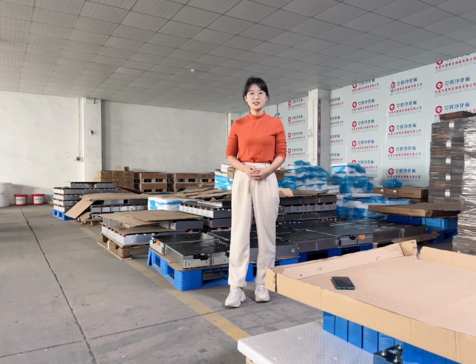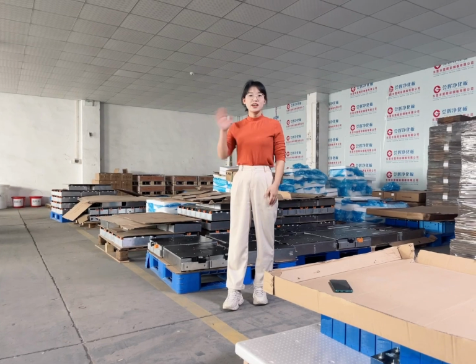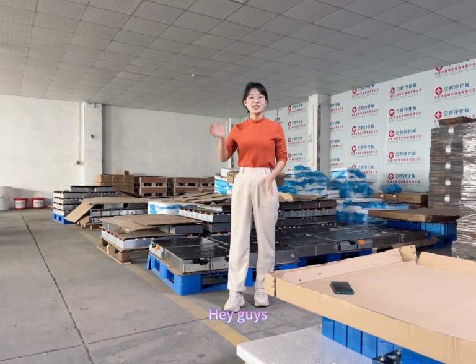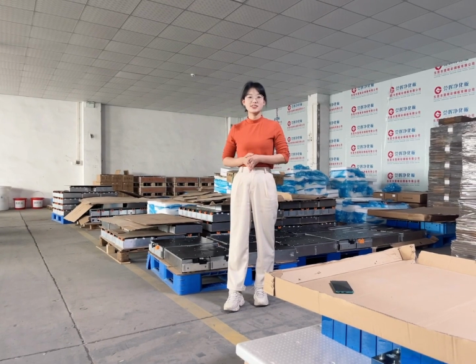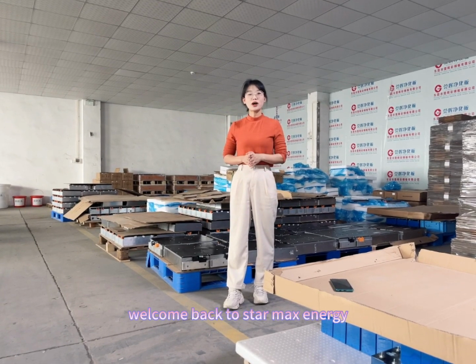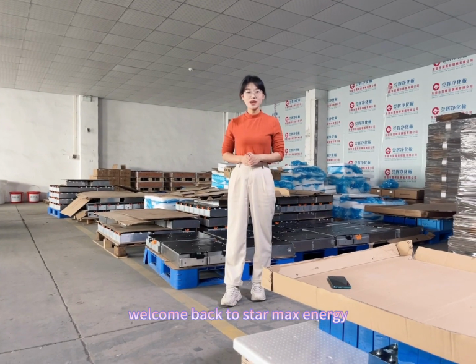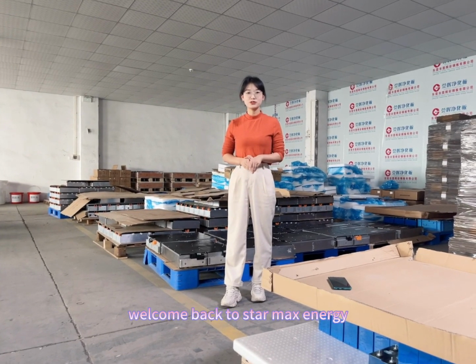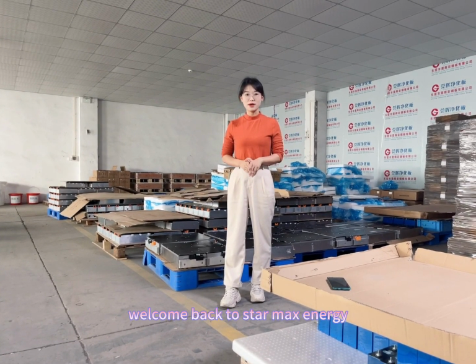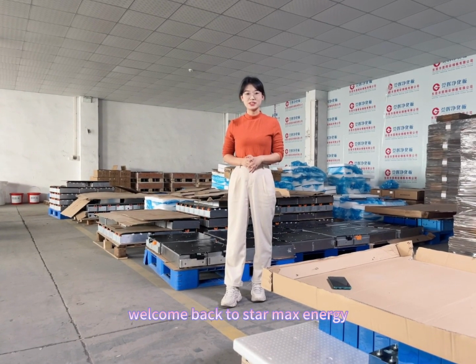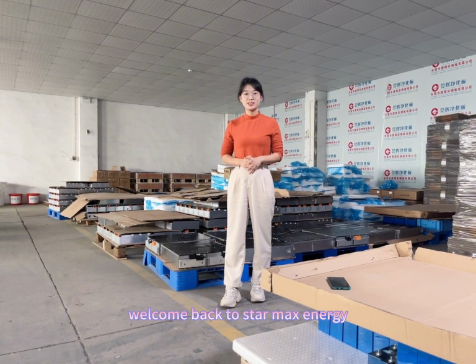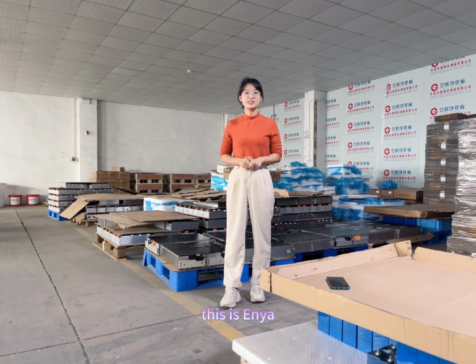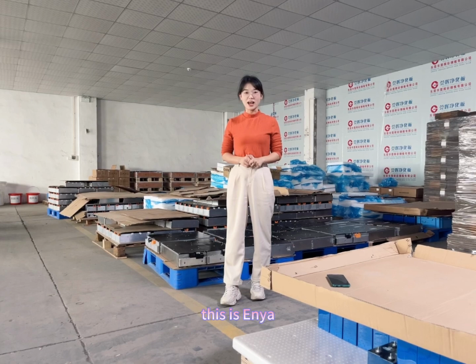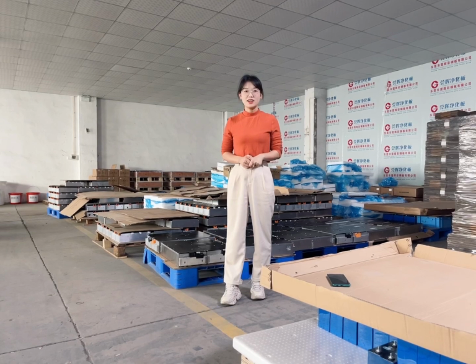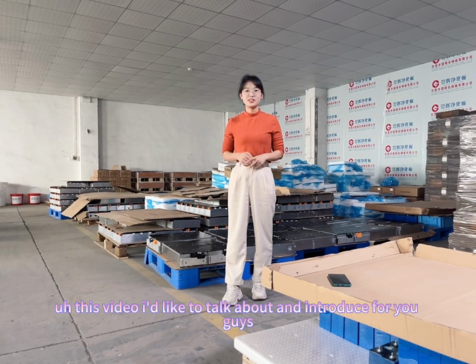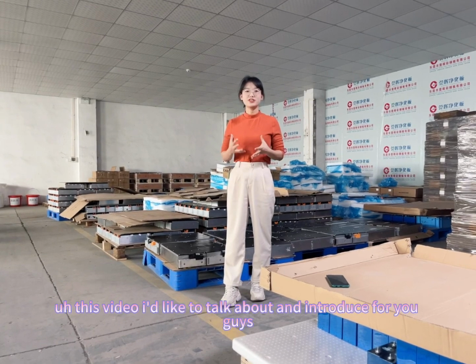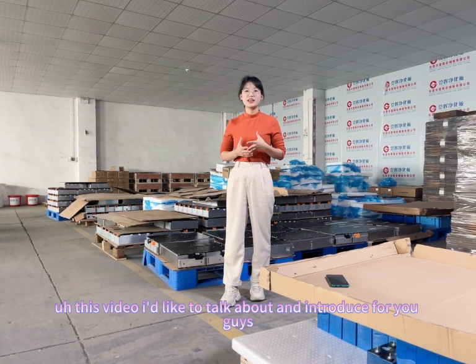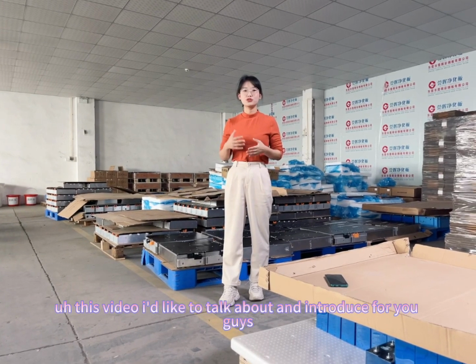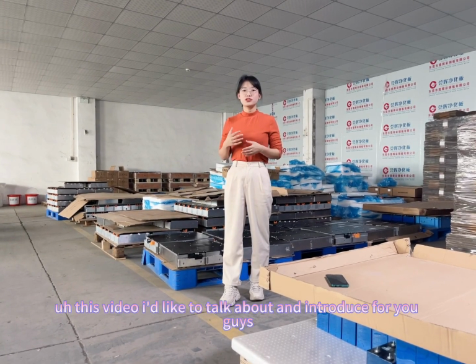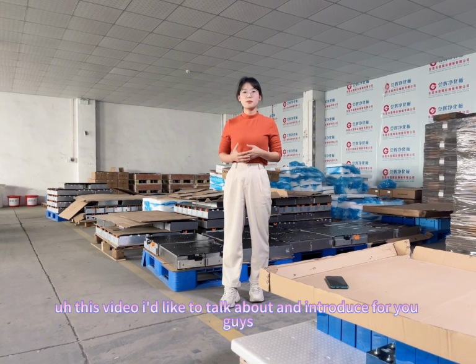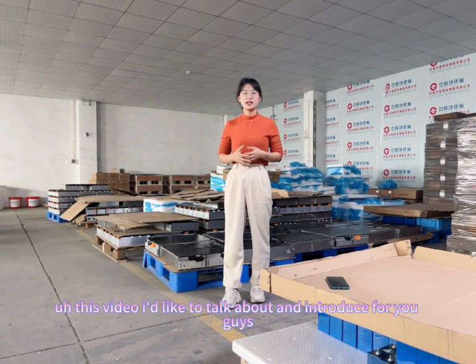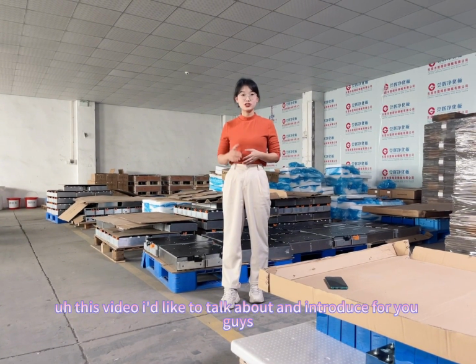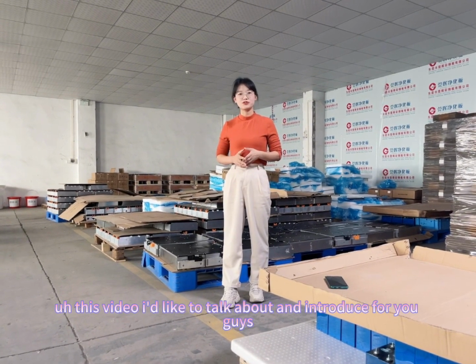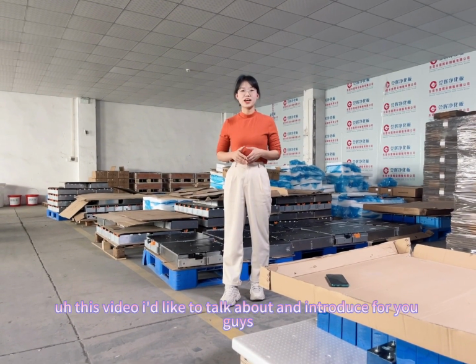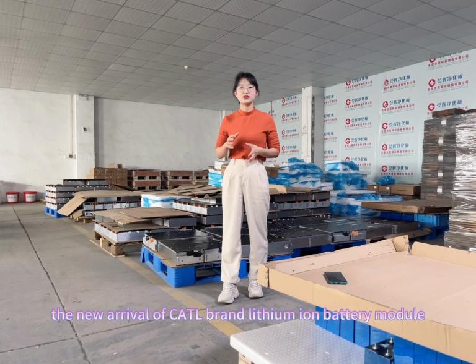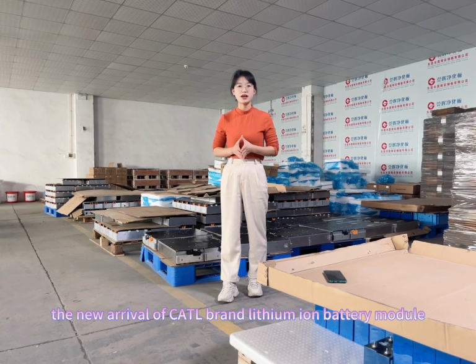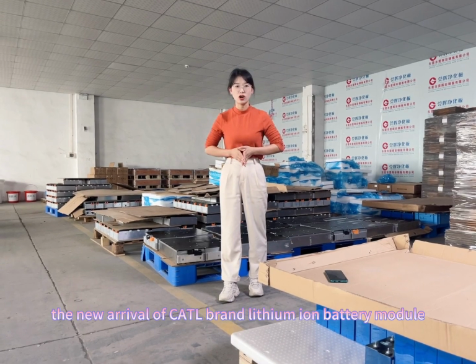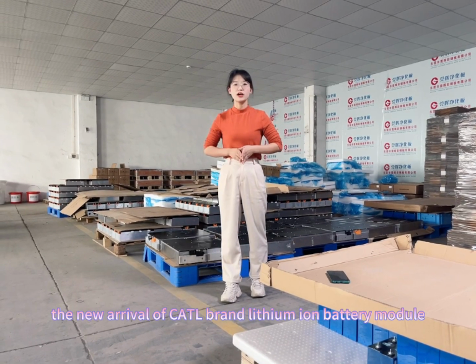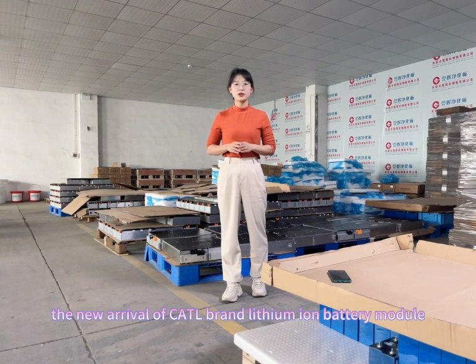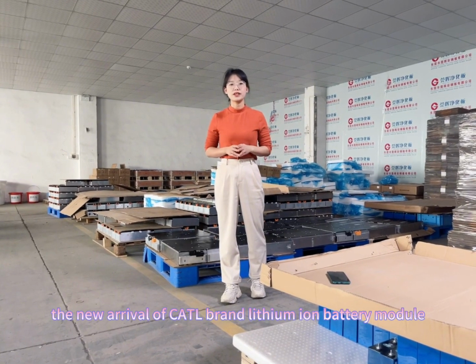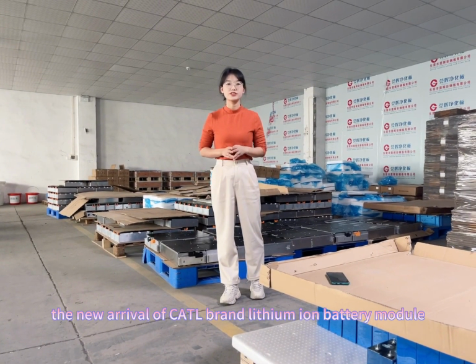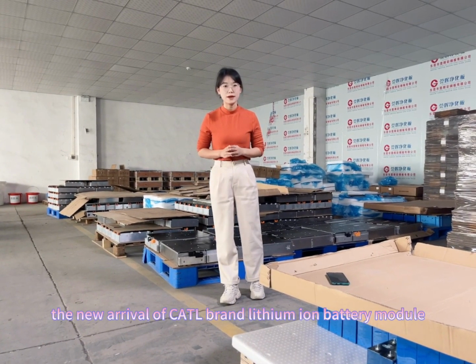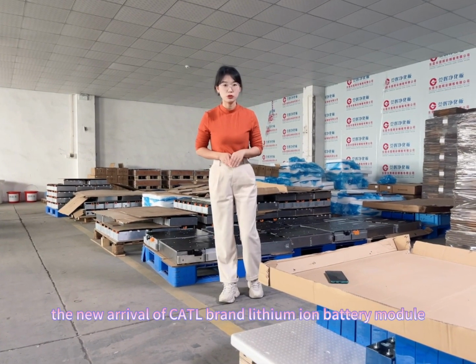Hey guys, welcome back to StarMax Energy. This is Anya. In this video, I would like to talk about and introduce for you guys the new arrival of Kato Brand Design Battery Module.